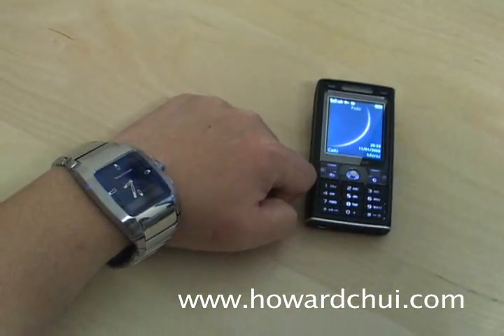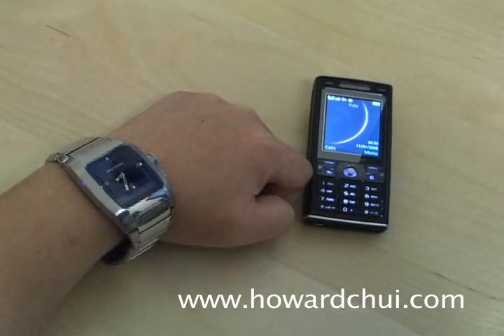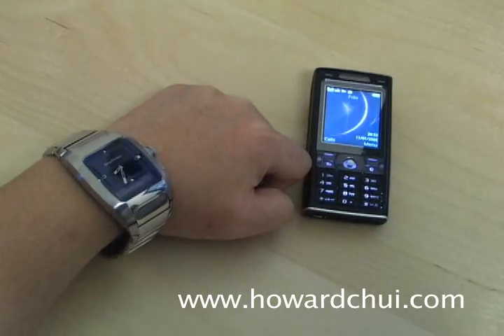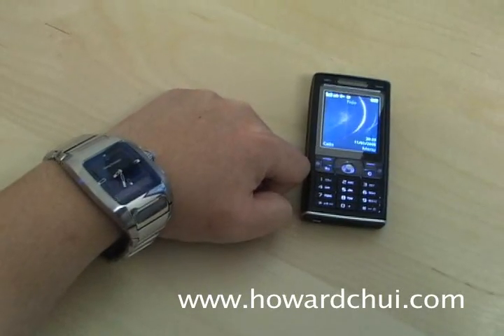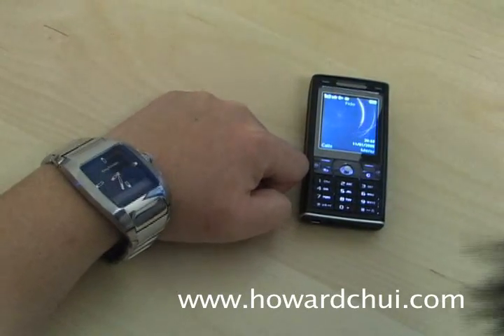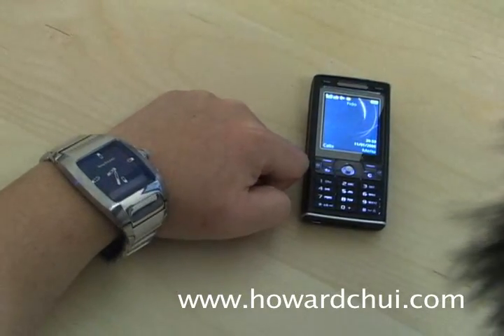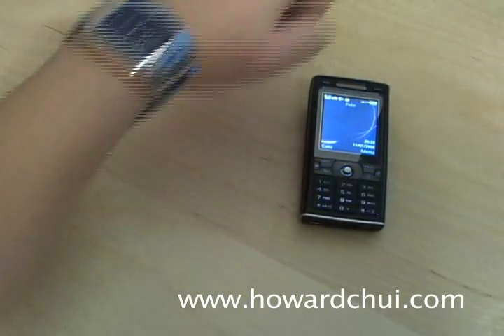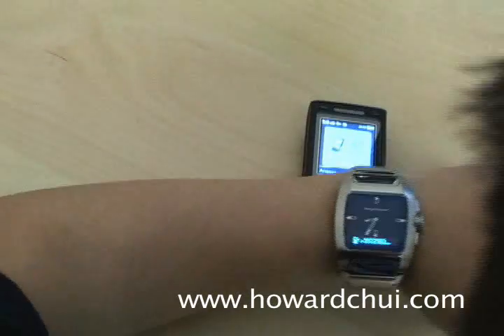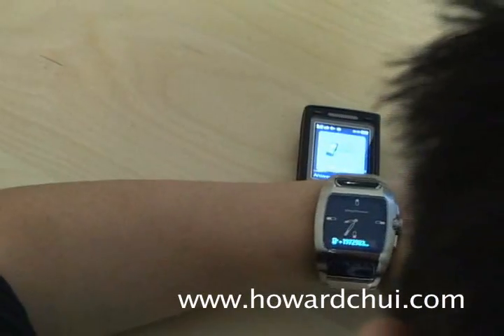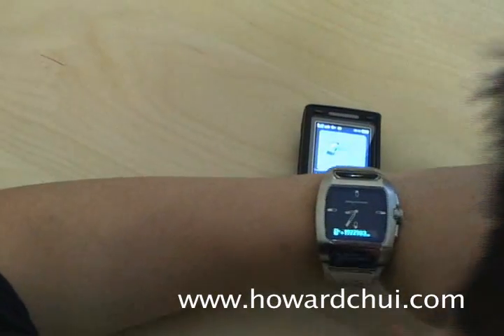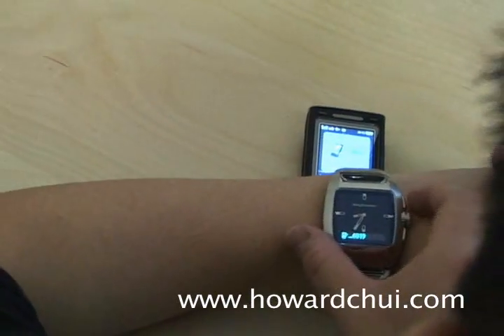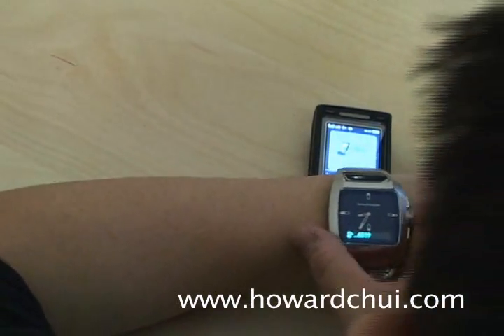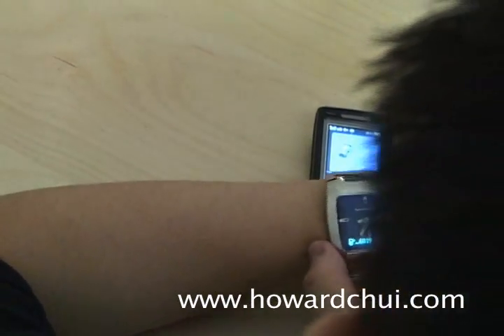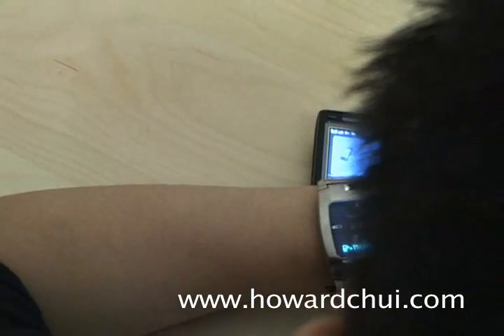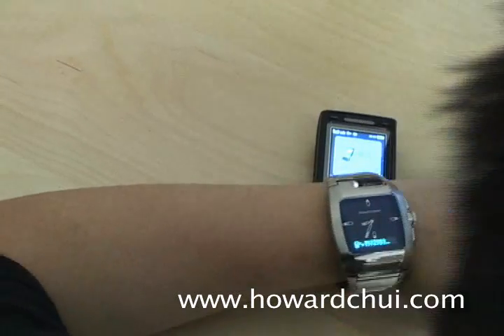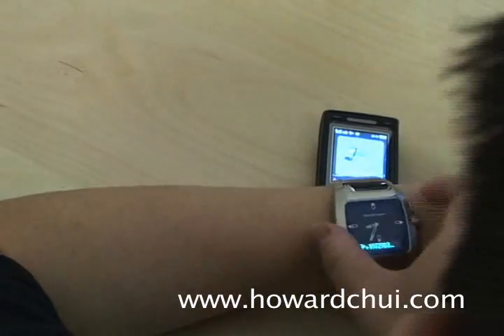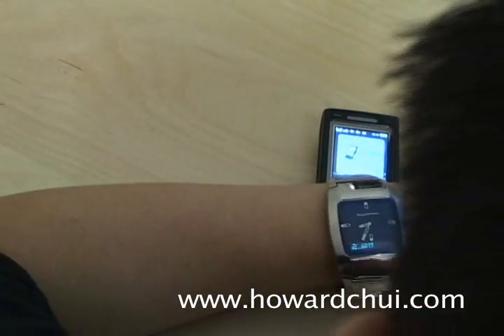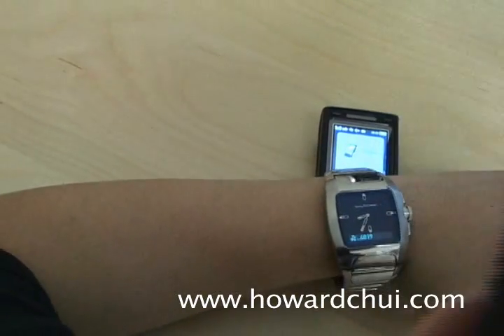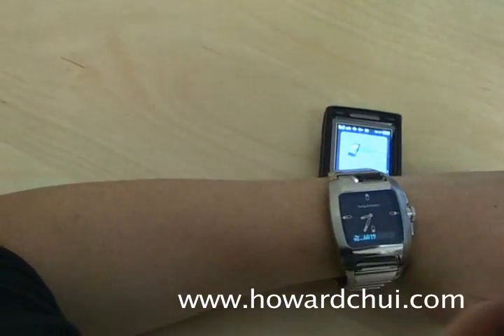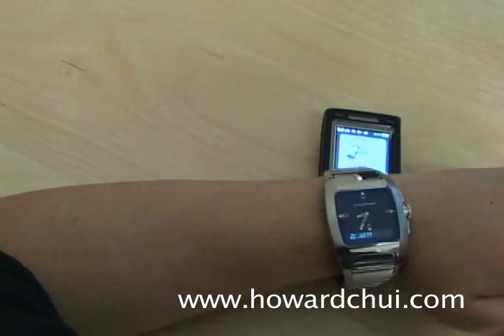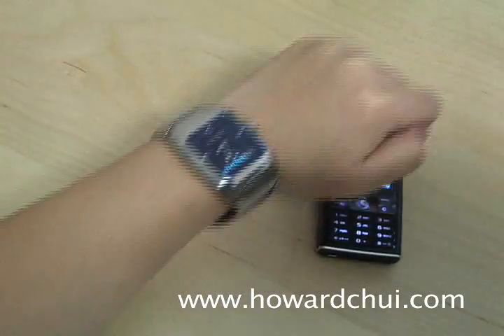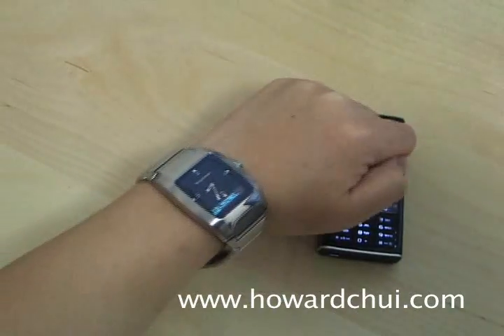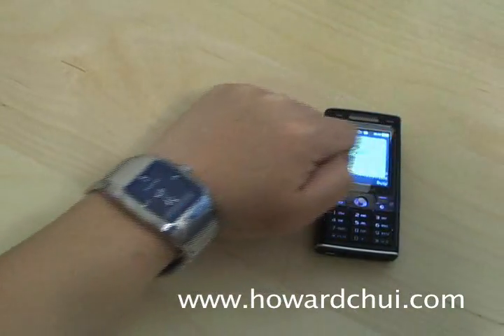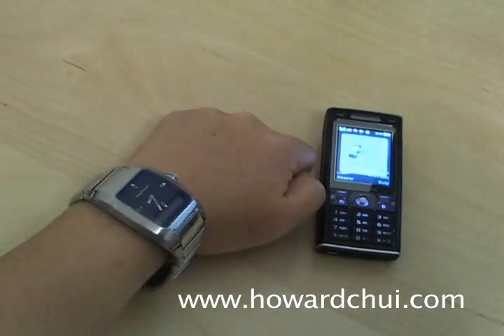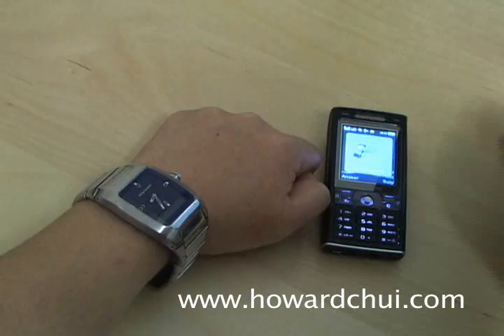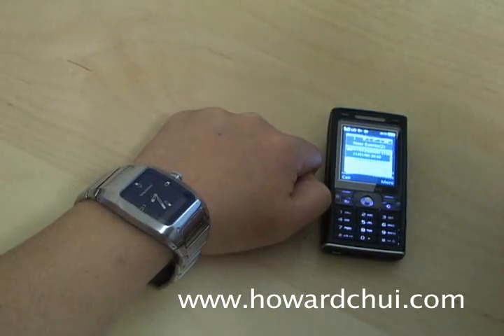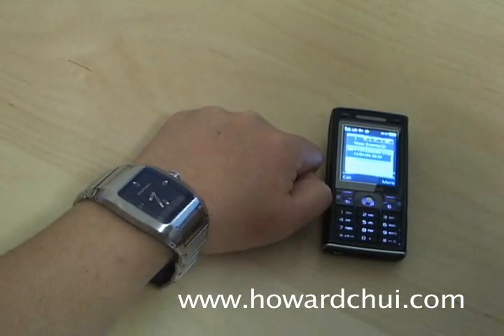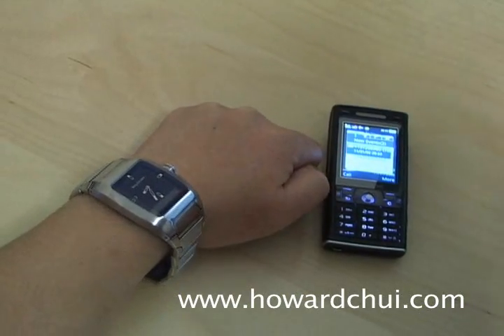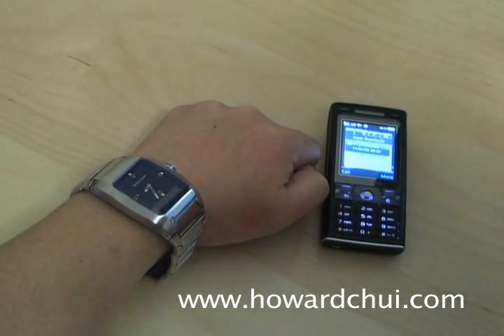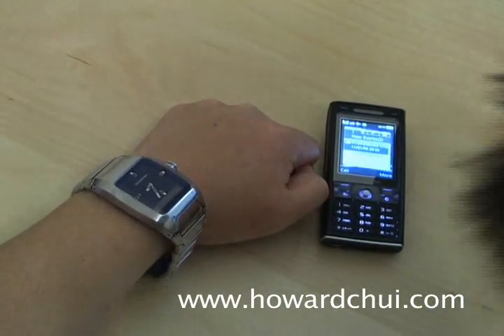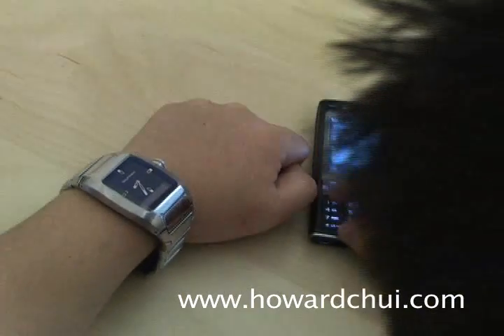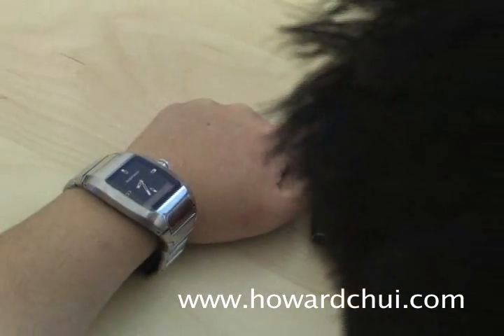It shows you the caller ID for incoming calls. And it lets you reject them. It alerts you when you get a new text message, and it lets you control your phone's music player.